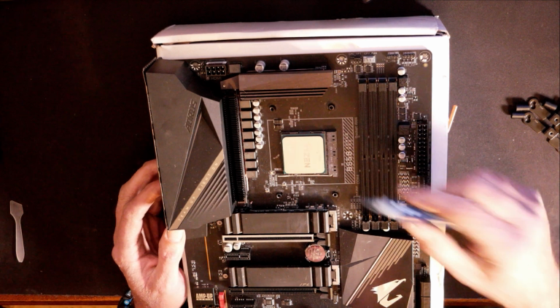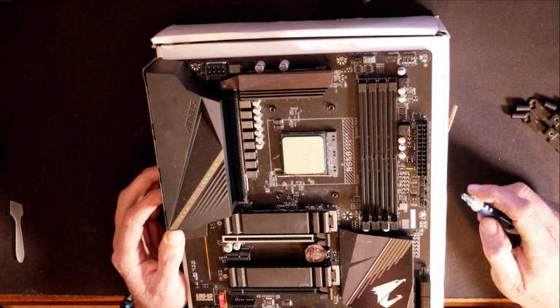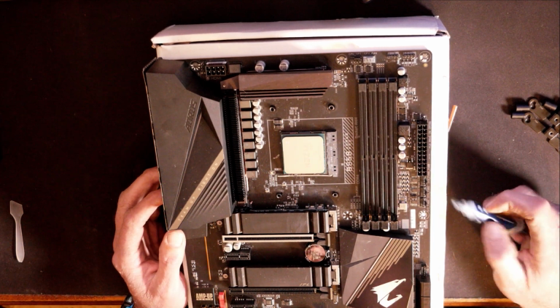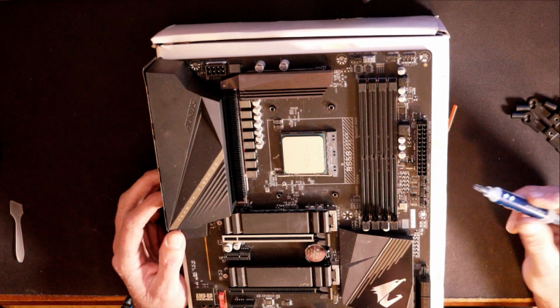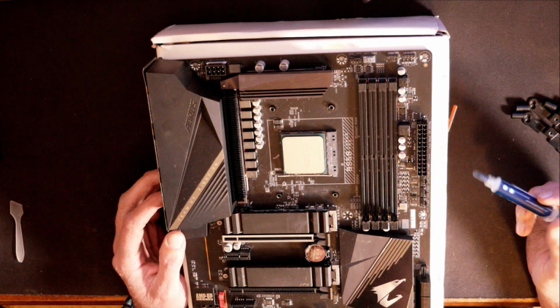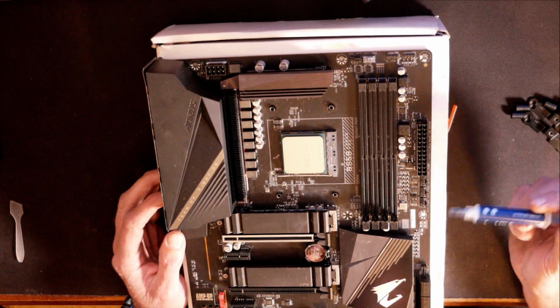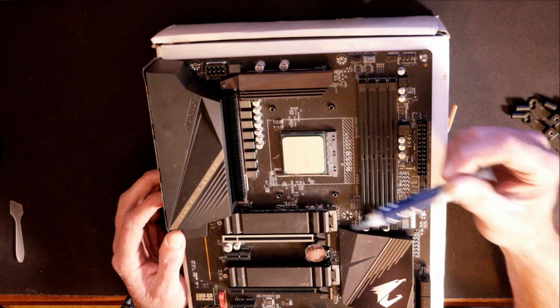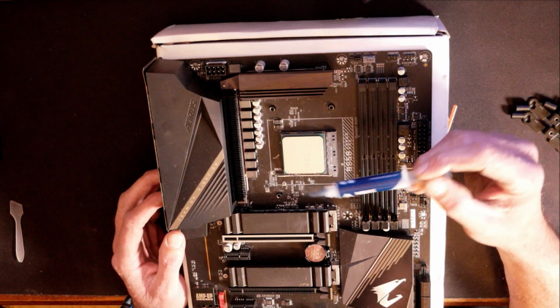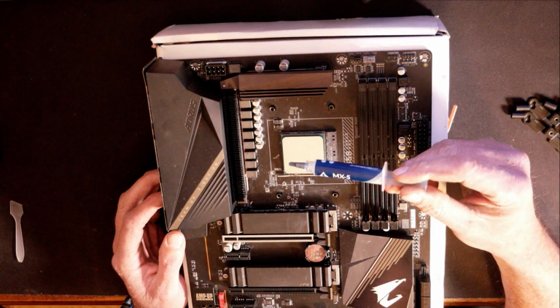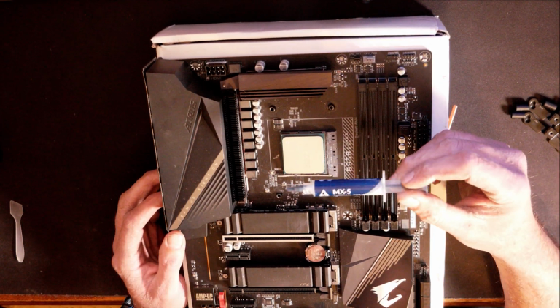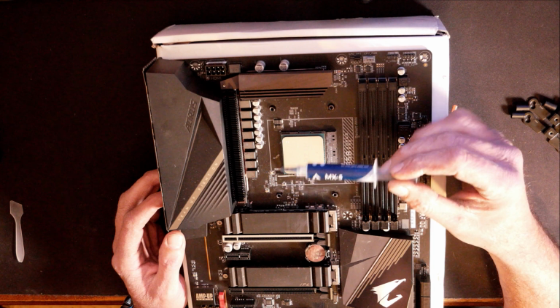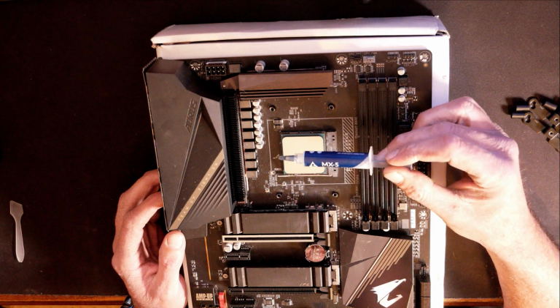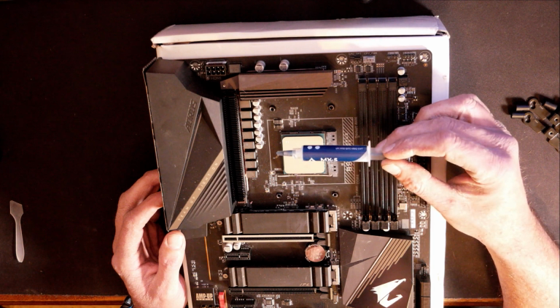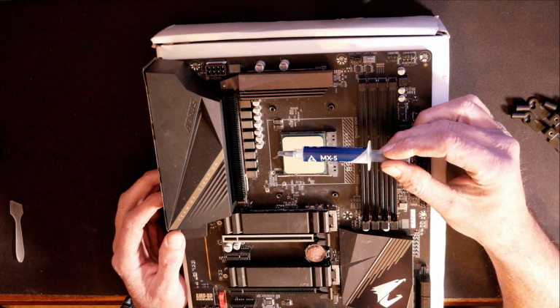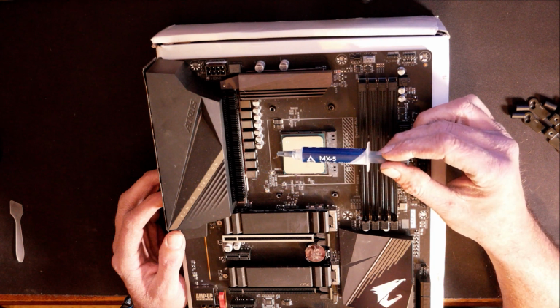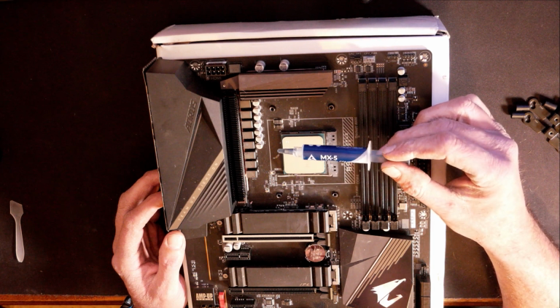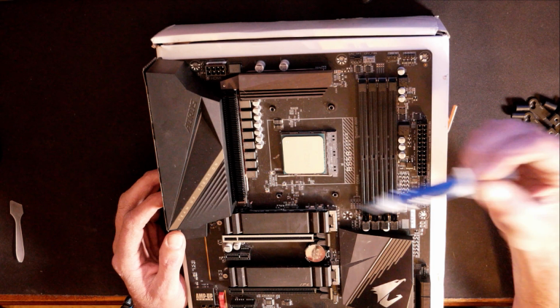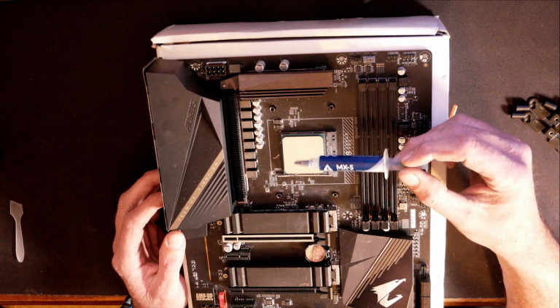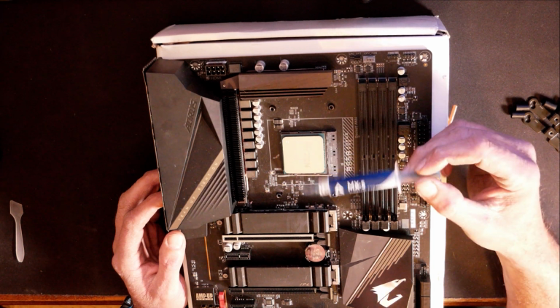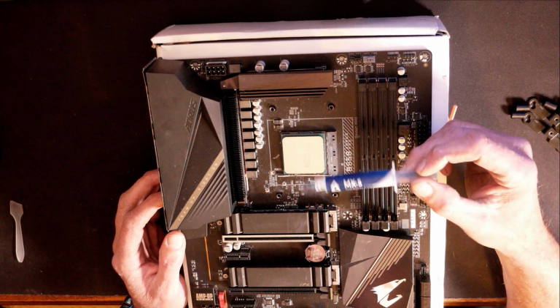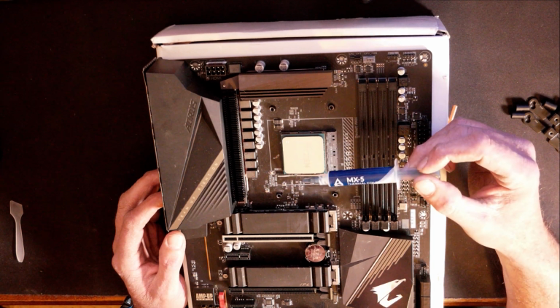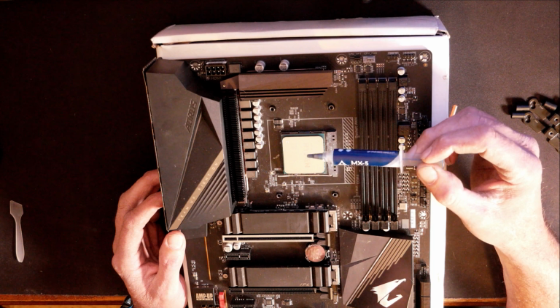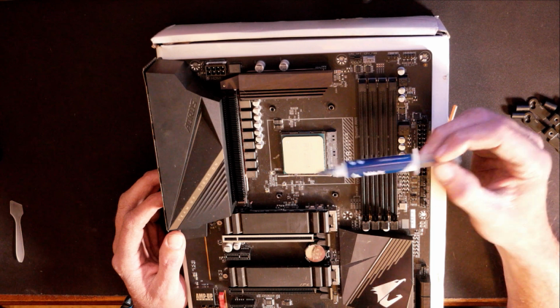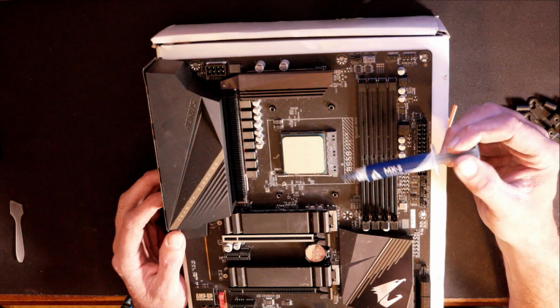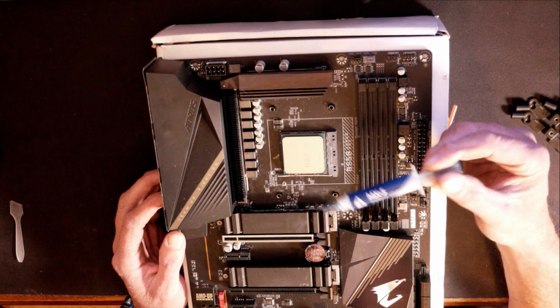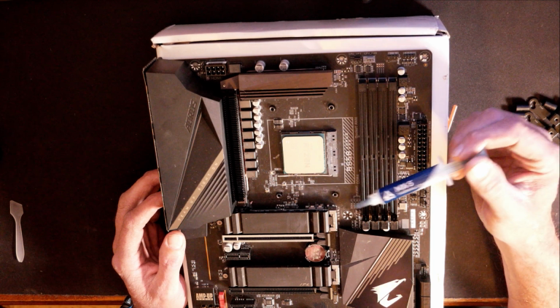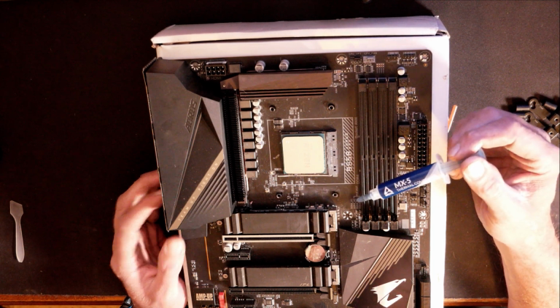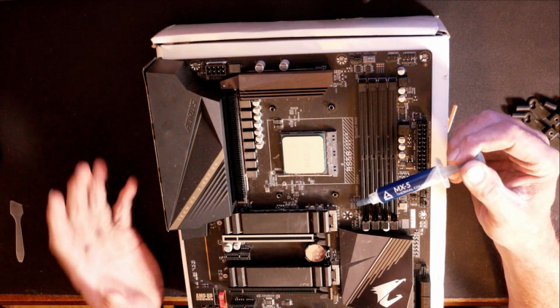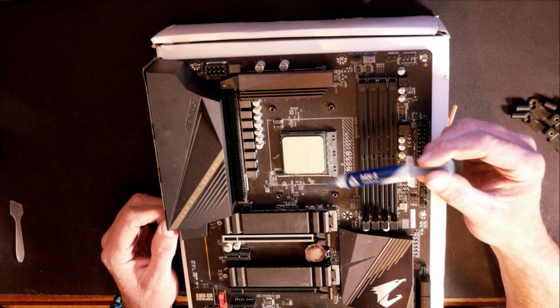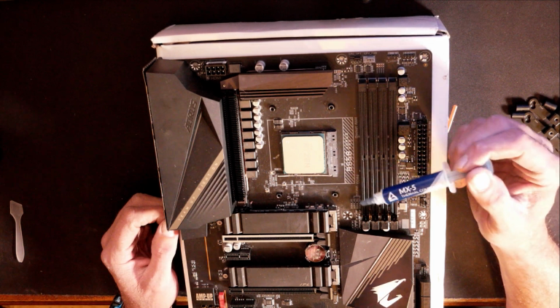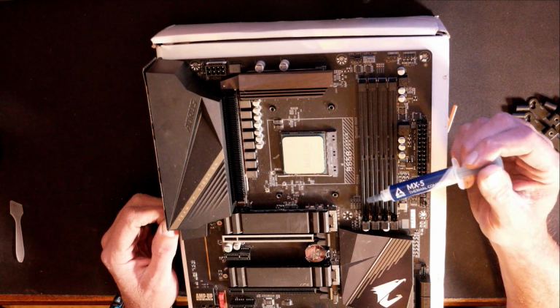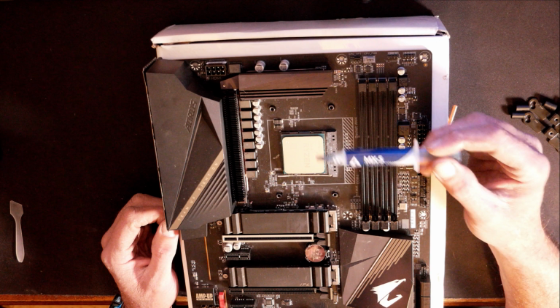Before we put the brackets on, we're going to go ahead and install our thermal paste. It doesn't come pre-applied, so I'm going to be putting some MX-5 thermal compound here today. There are different schools of thought on this process — some people say you put a drop in the middle and let the heatsink spread it out for you.